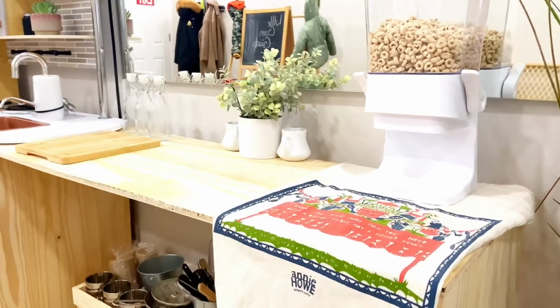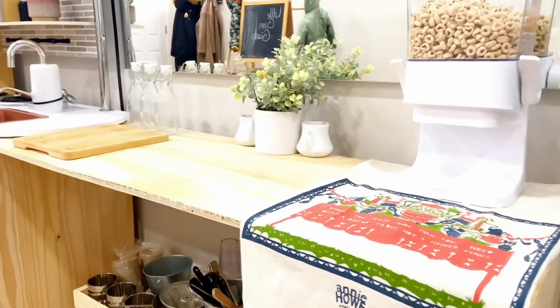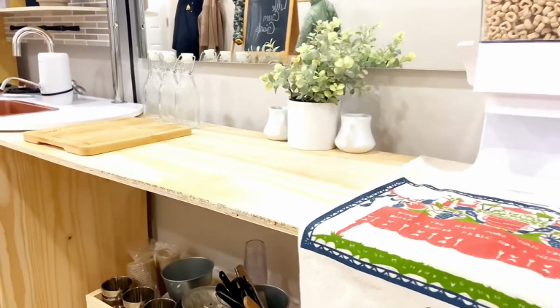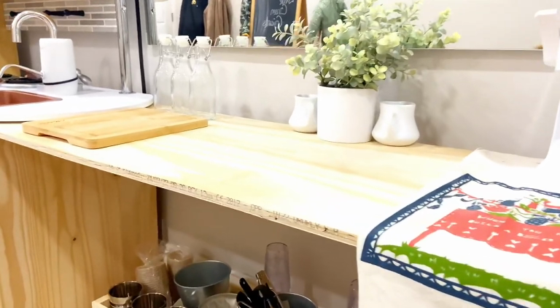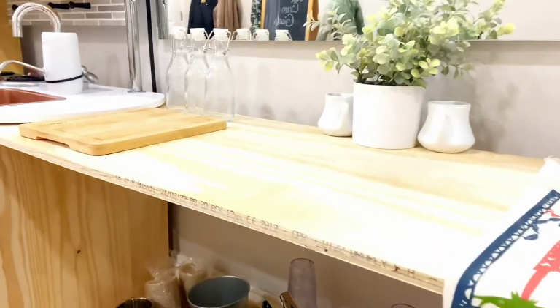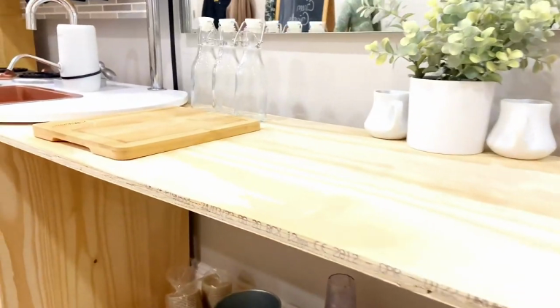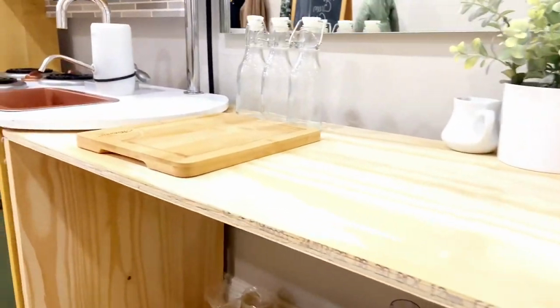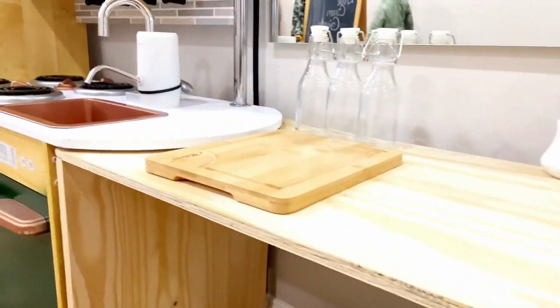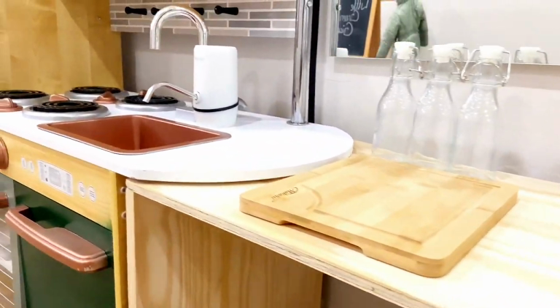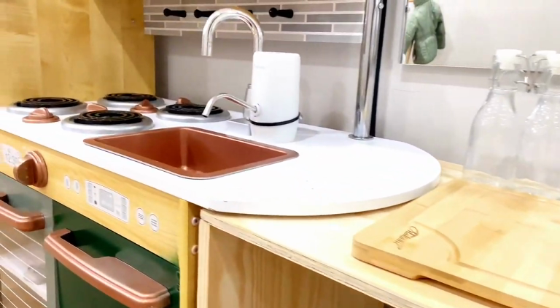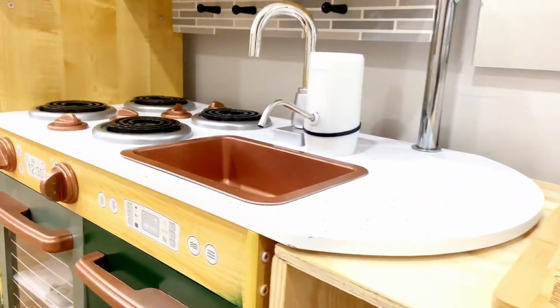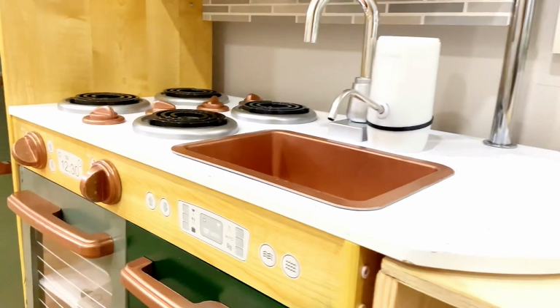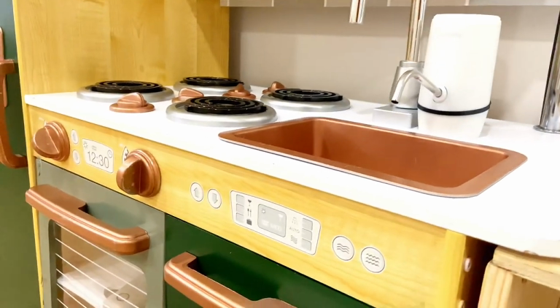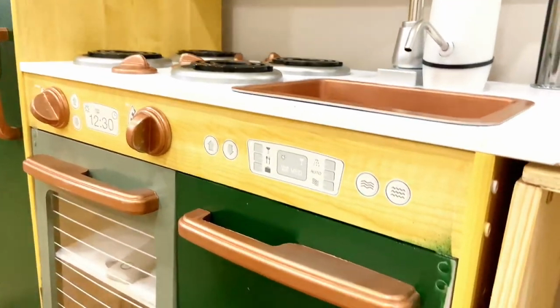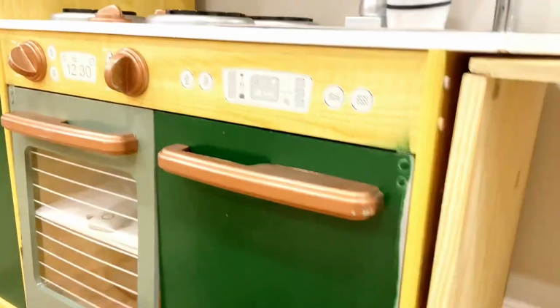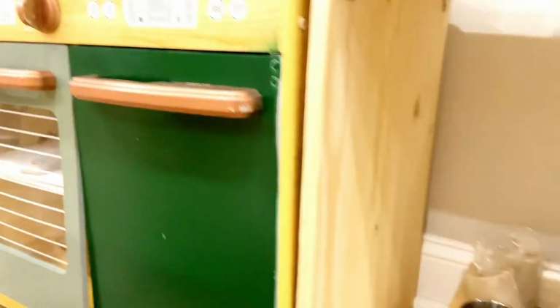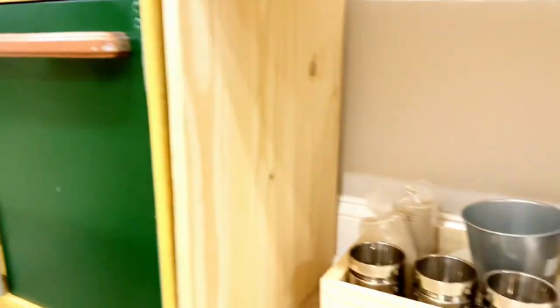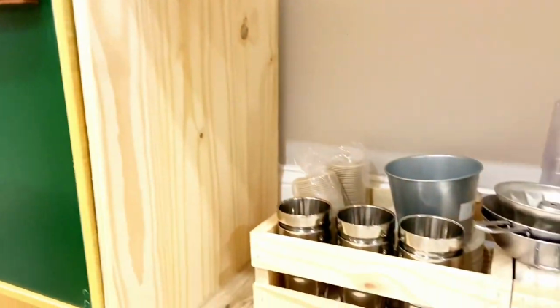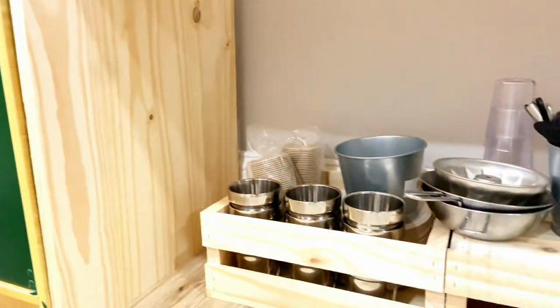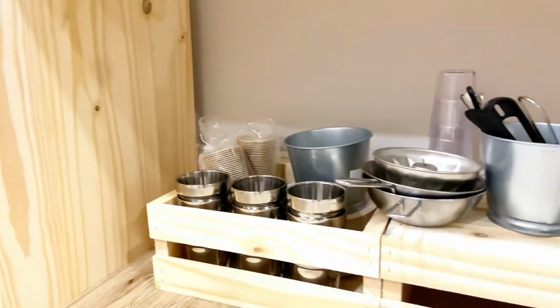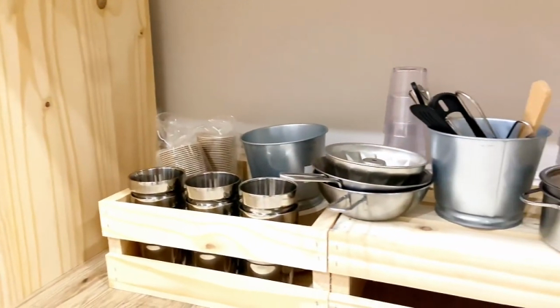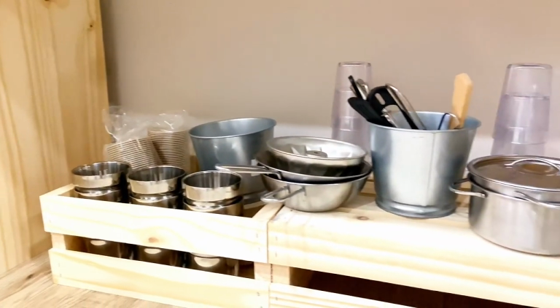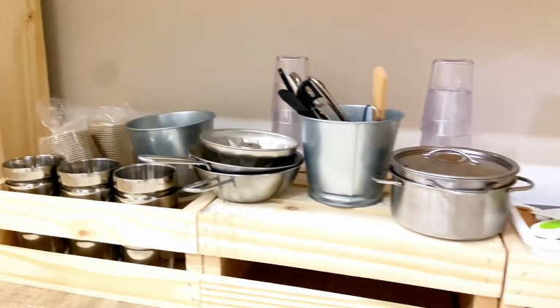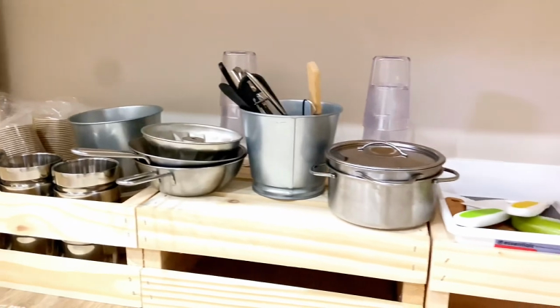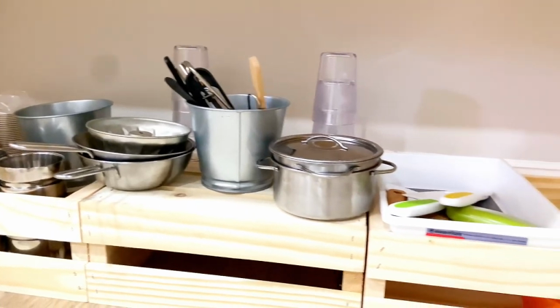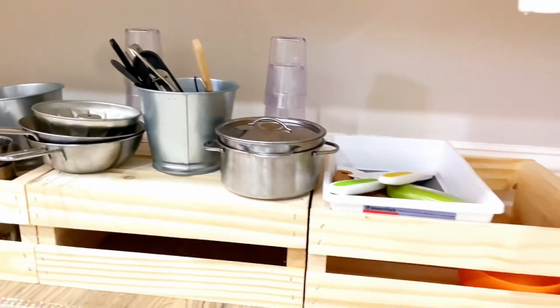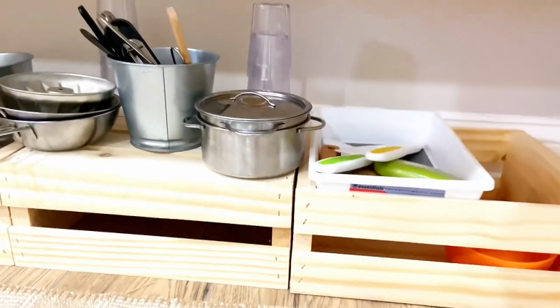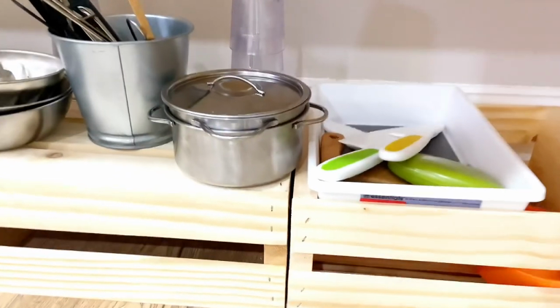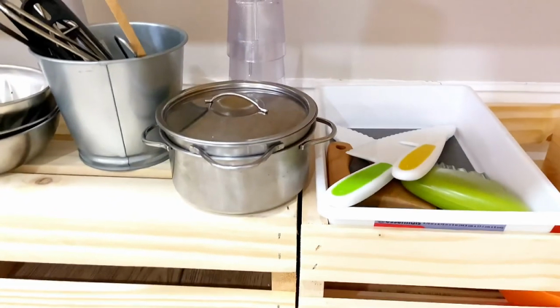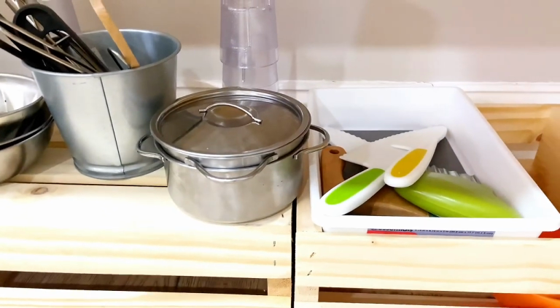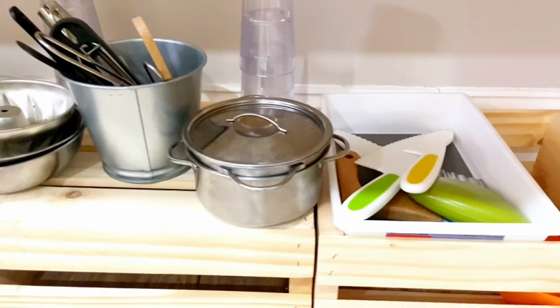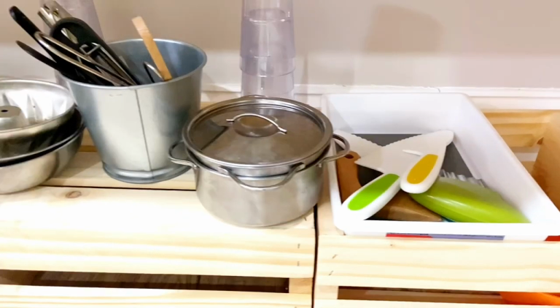I did add a cereal dispenser, milk jugs, cups, plates, little ramekins, and cooking utensils so that the children can be a part of when we serve breakfast, lunch, and little snacks. All the utensils are child-friendly and child-proof.